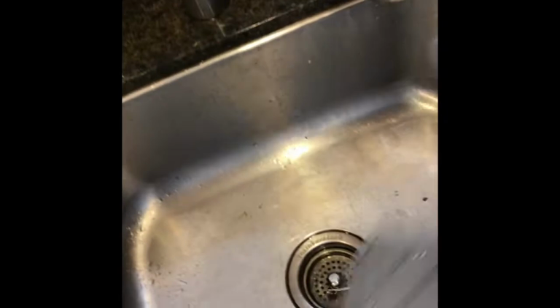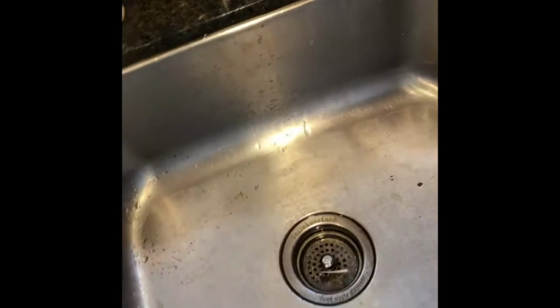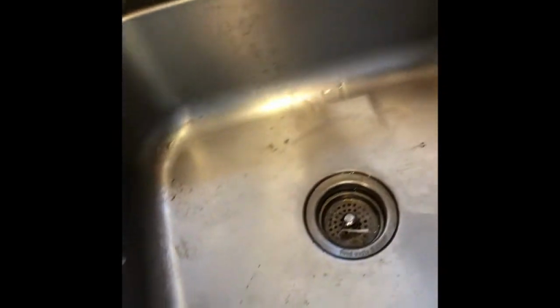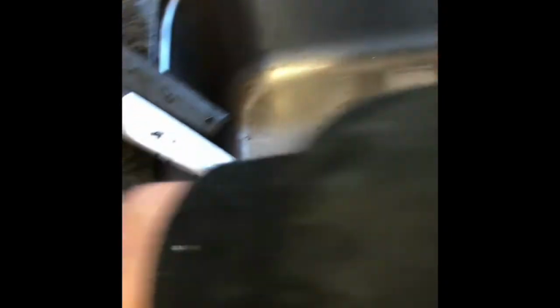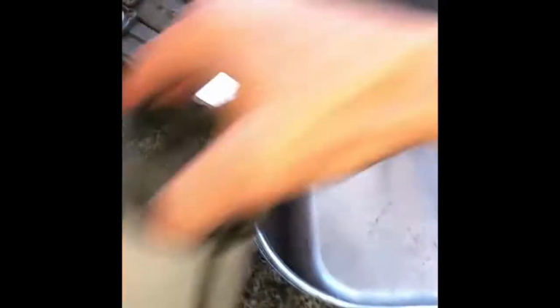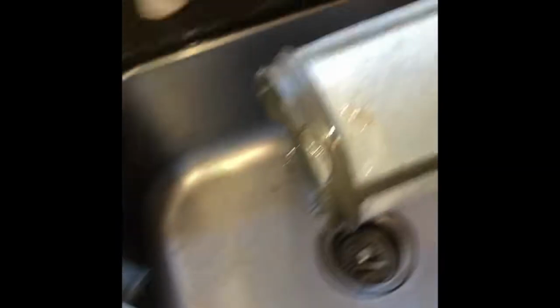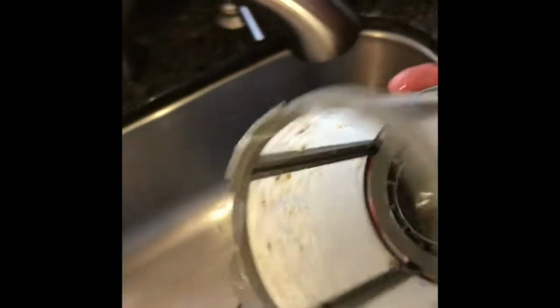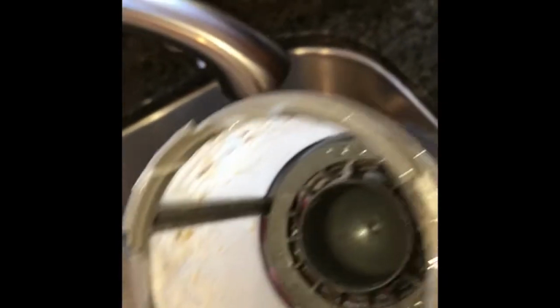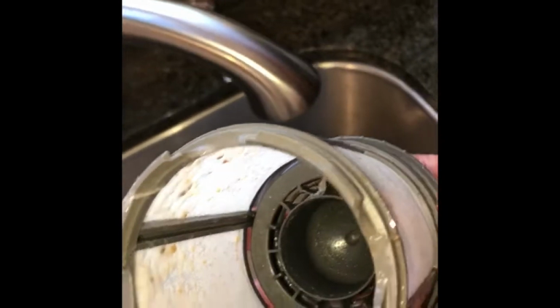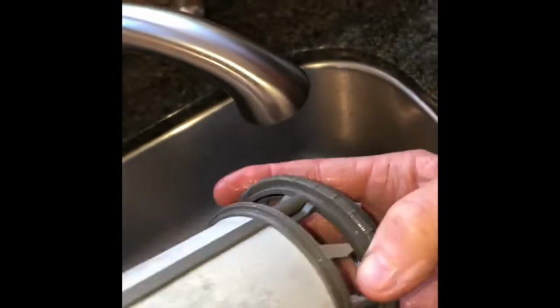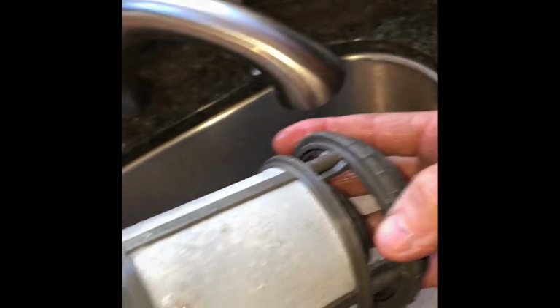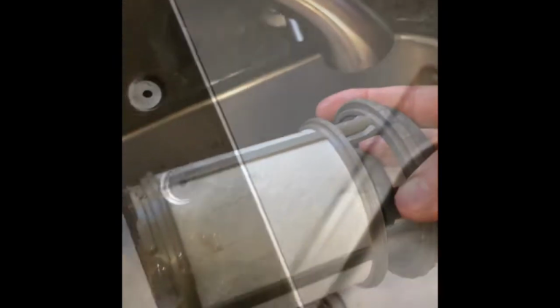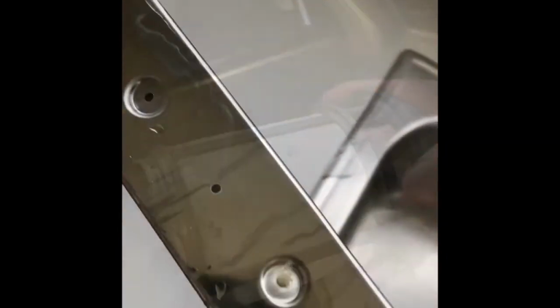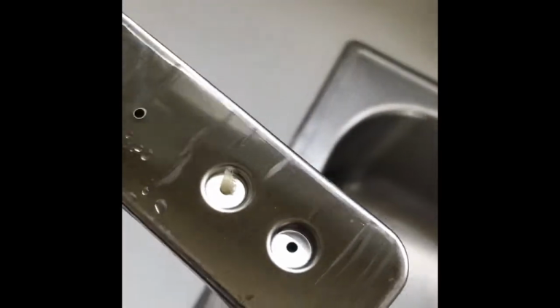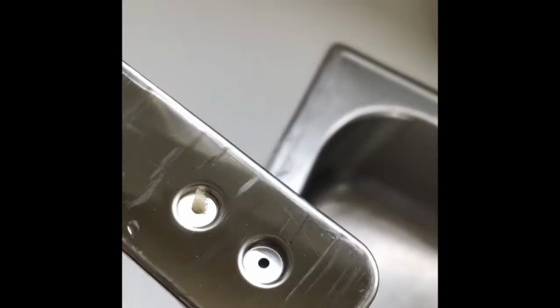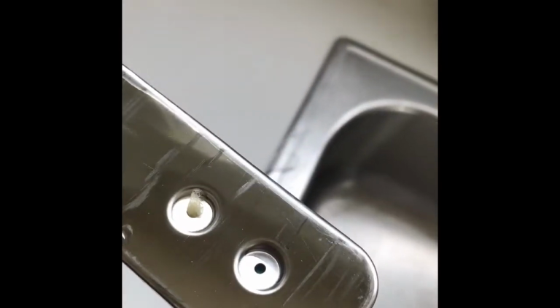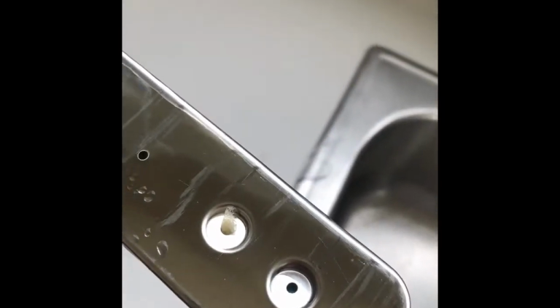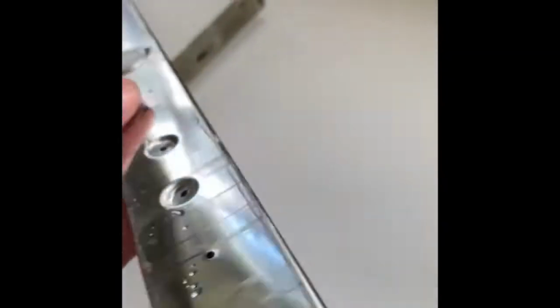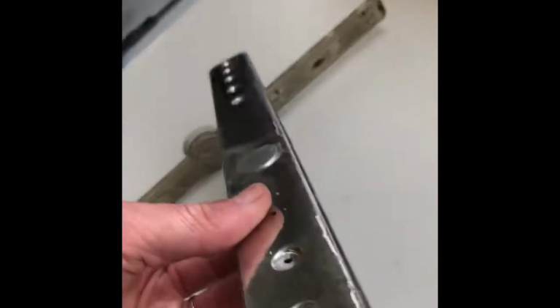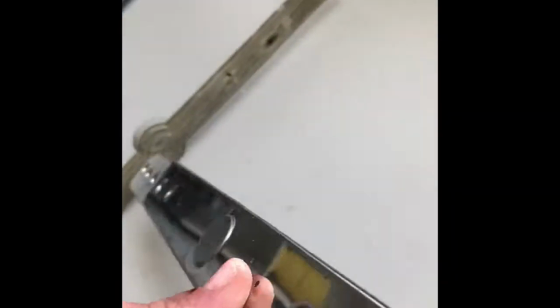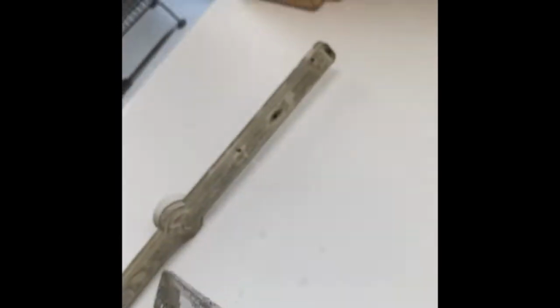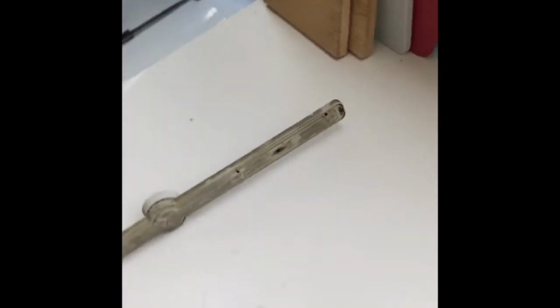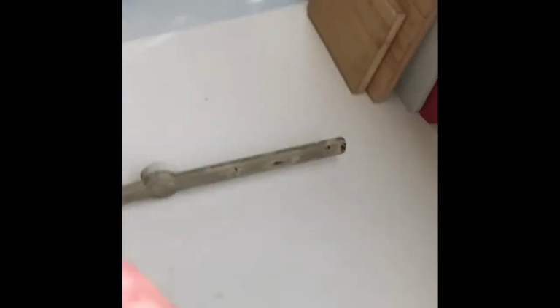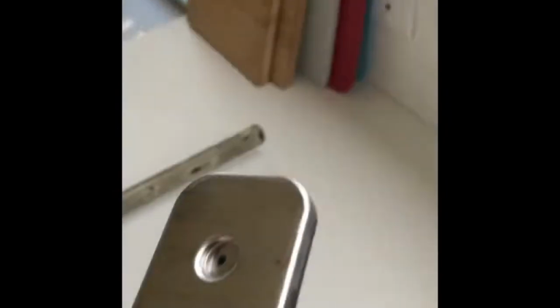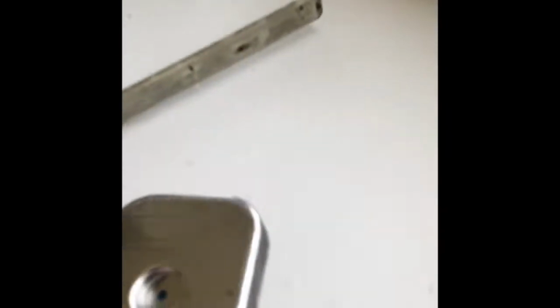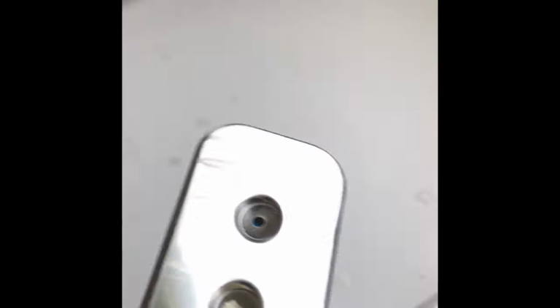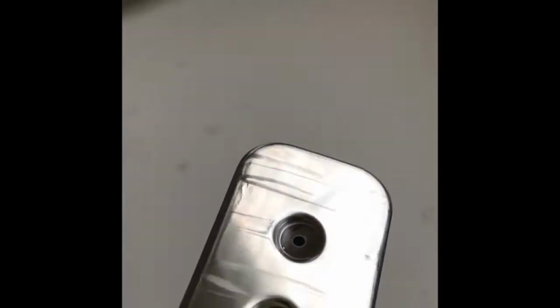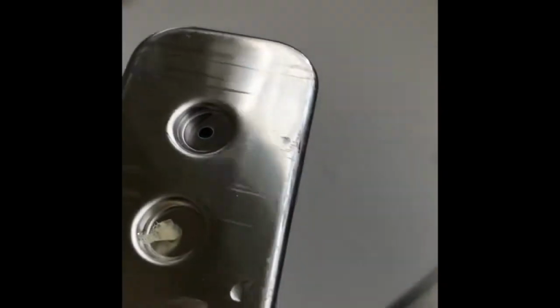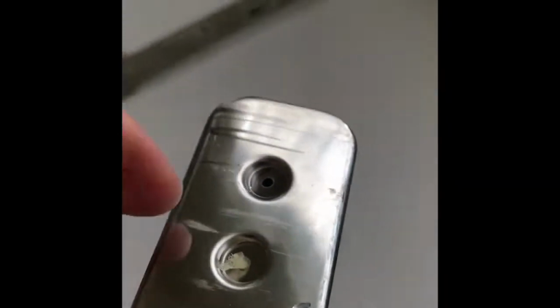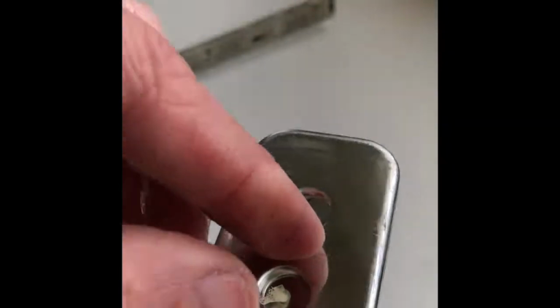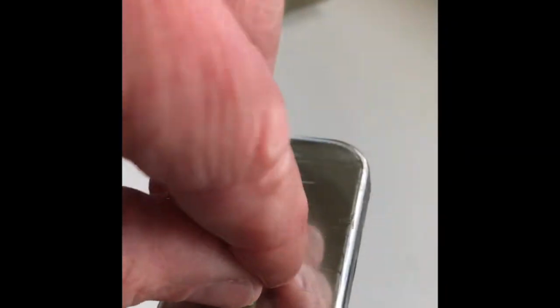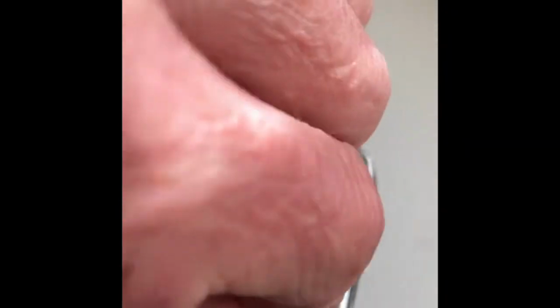This is just part of the filter, and here's the main filter we're going to clean. This is on a different dishwasher — this is a Miele. But the spray arm, we can see there's some stuff caught in it, and we're going to go over how to get rid of this stuff.